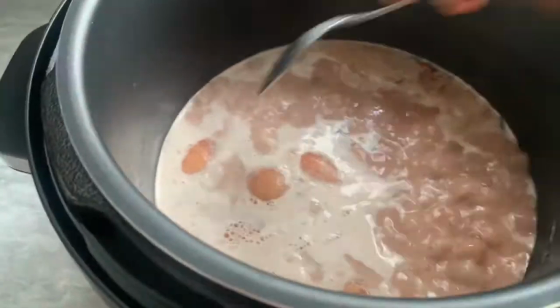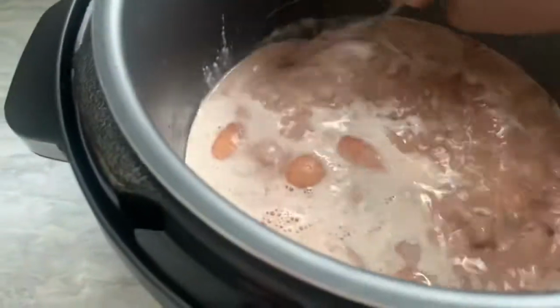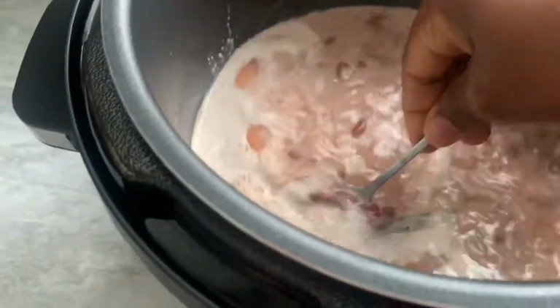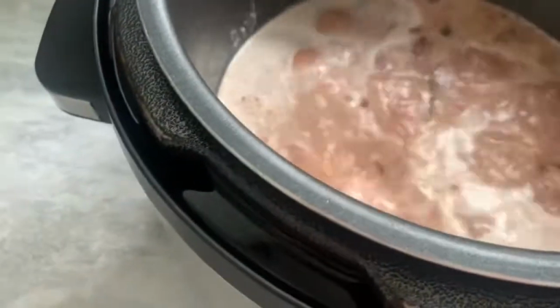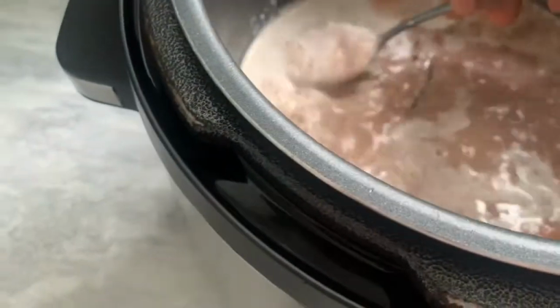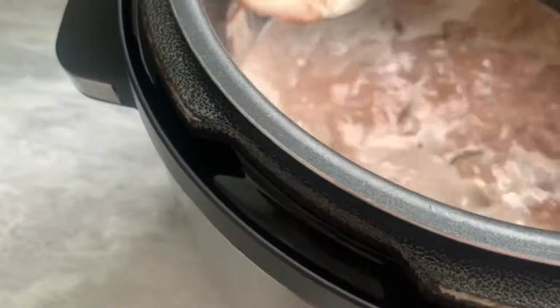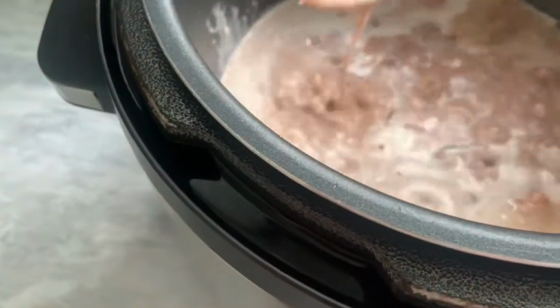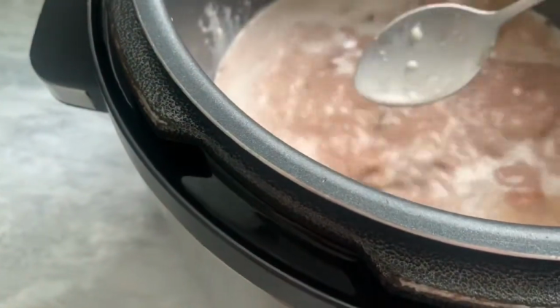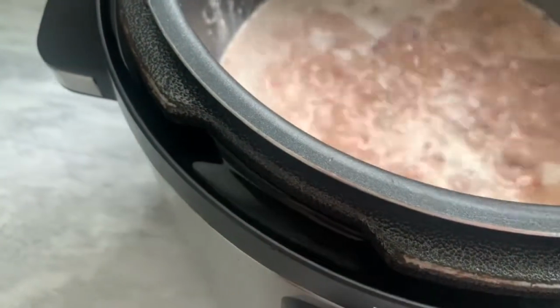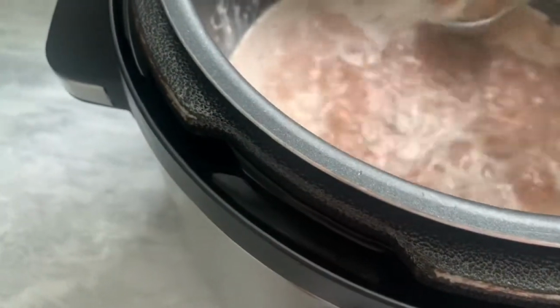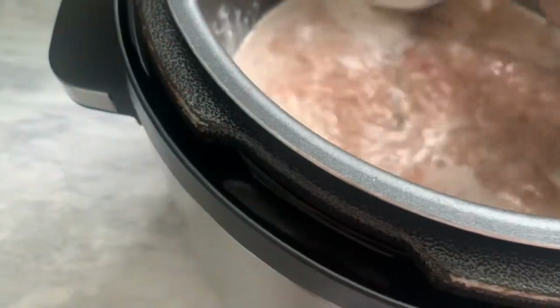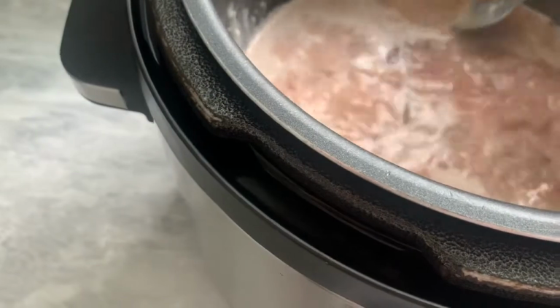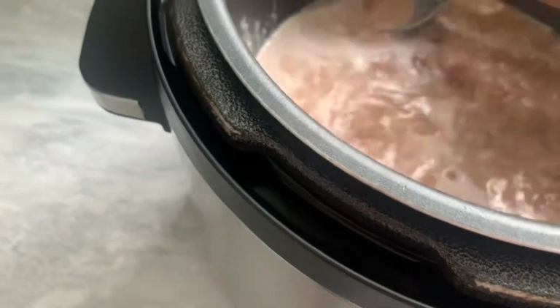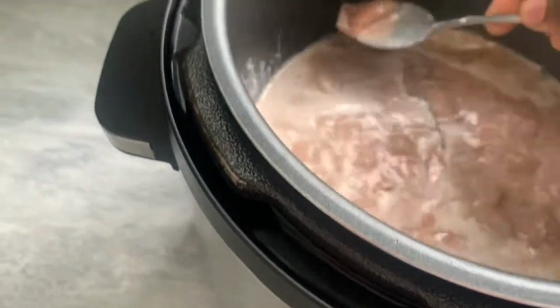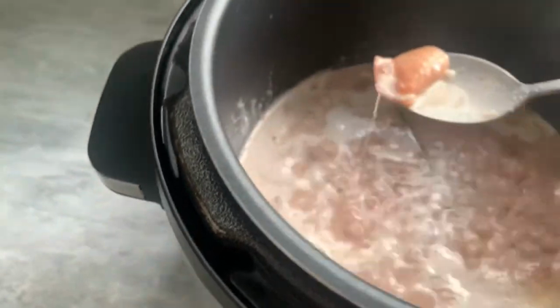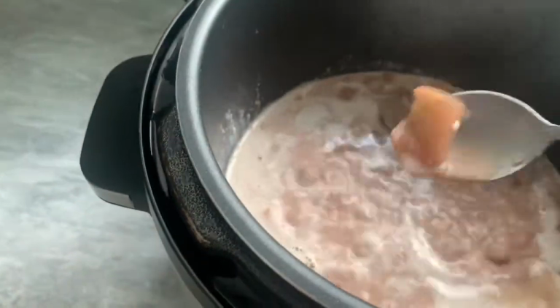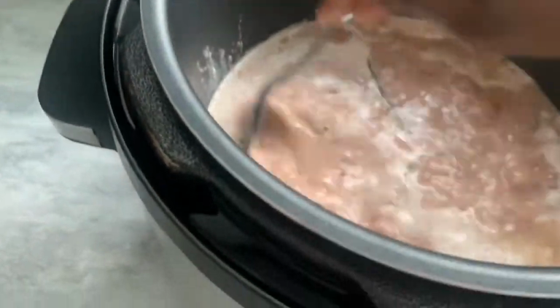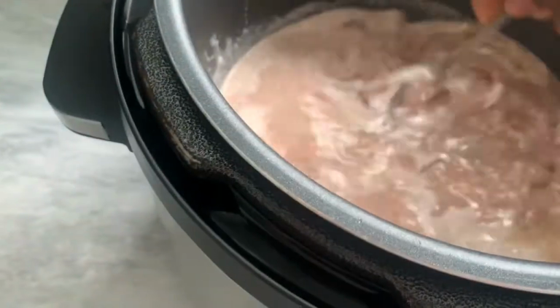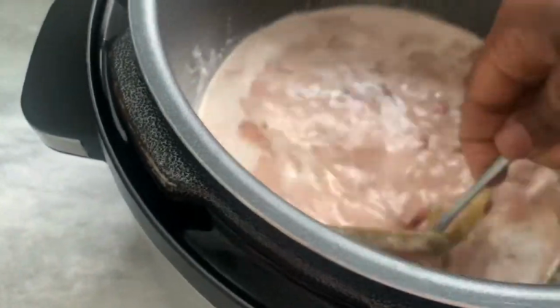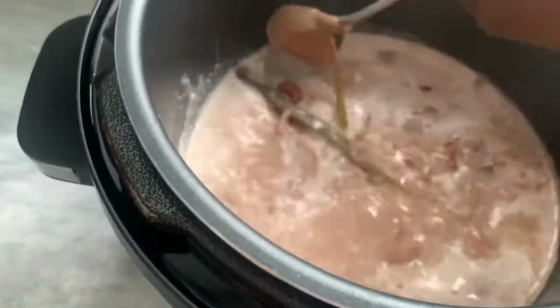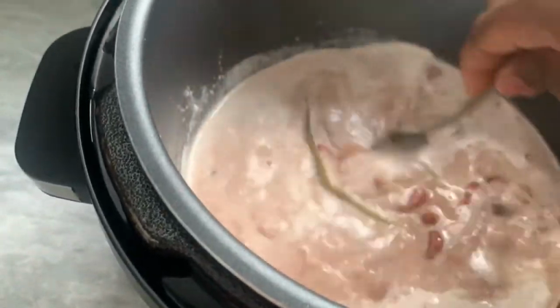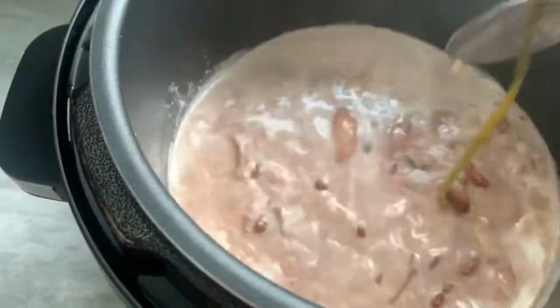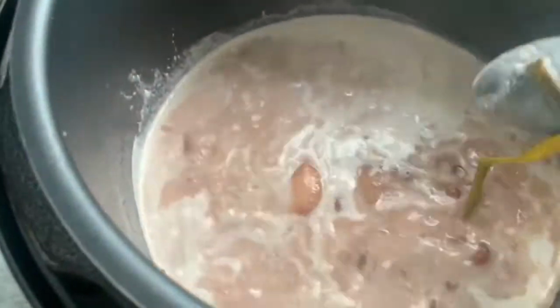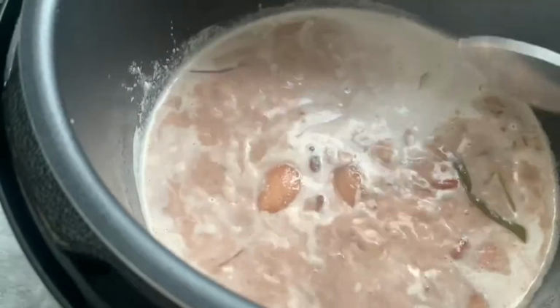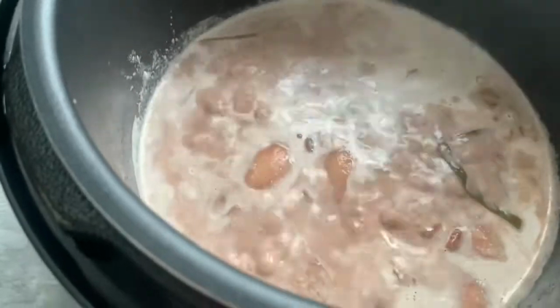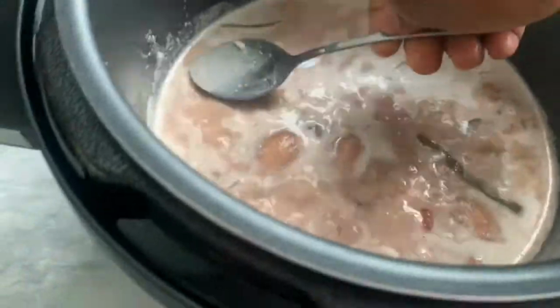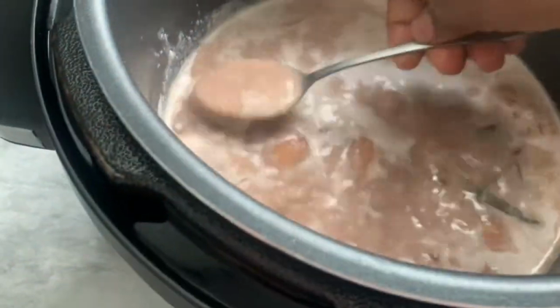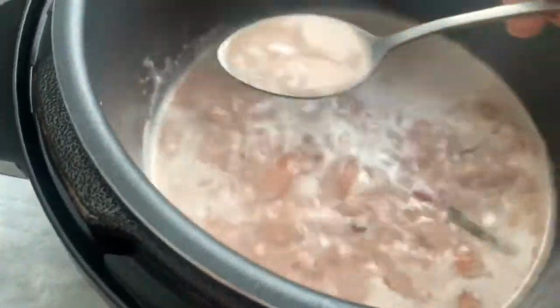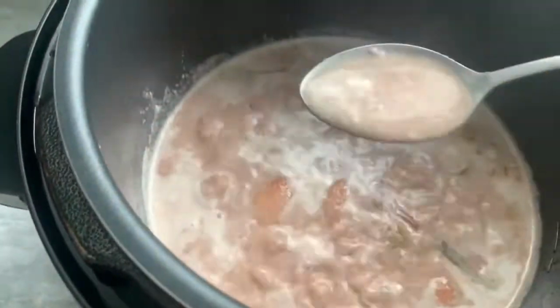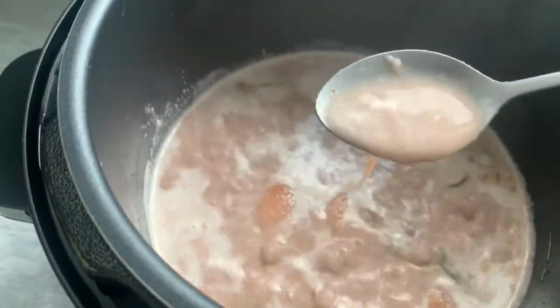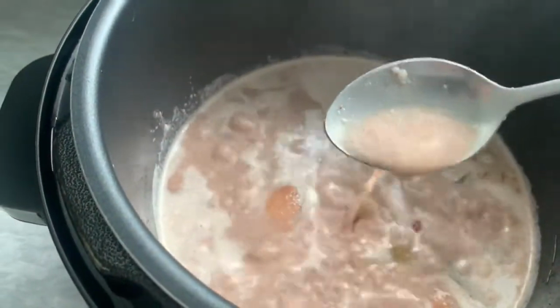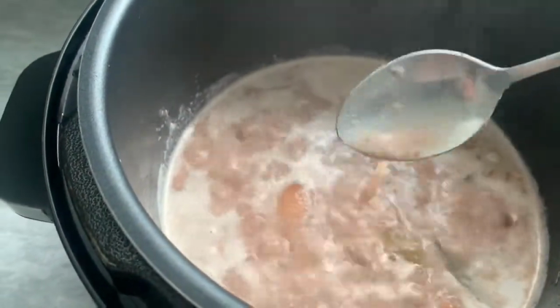So after you add the coconut milk — all these little things are the onion I added to it. Just mix it in. The color changed already to a nice creamy color, yeah.